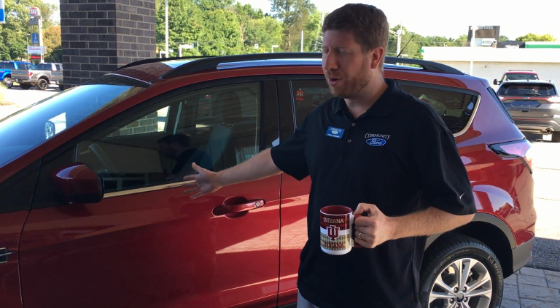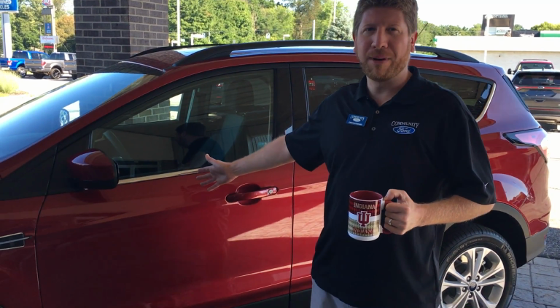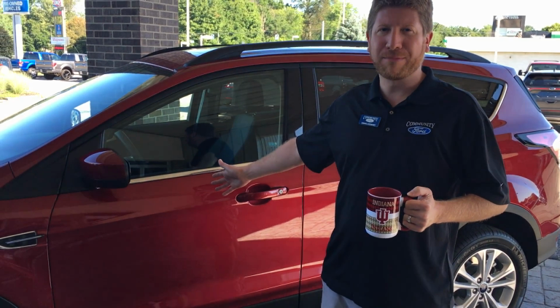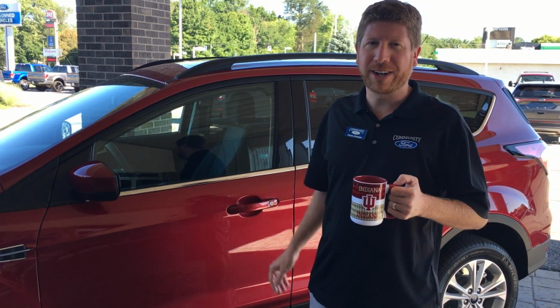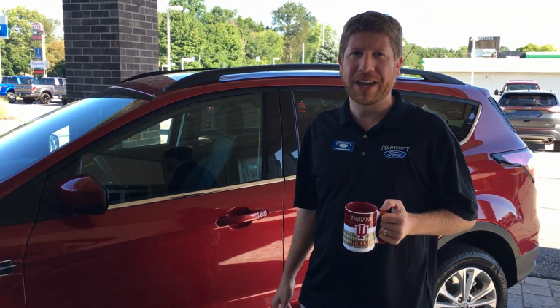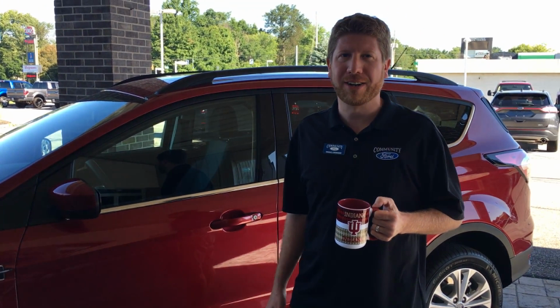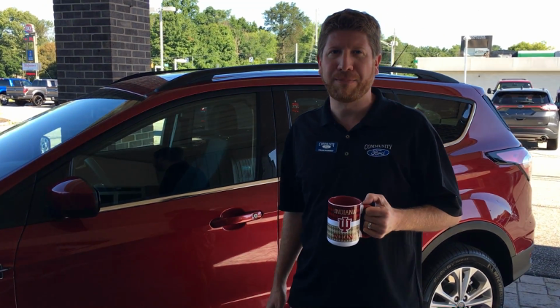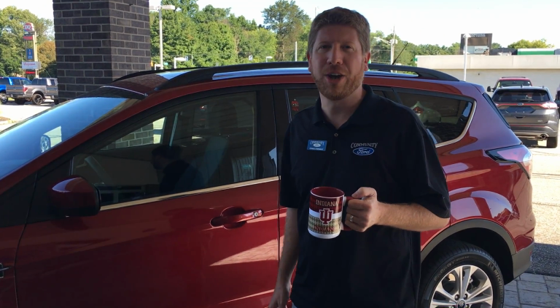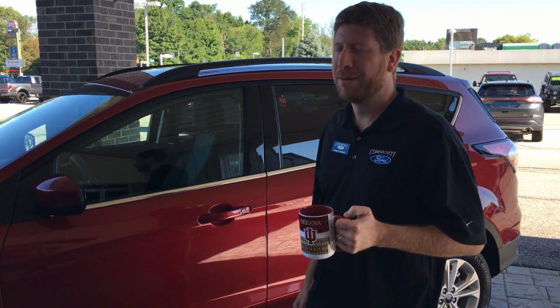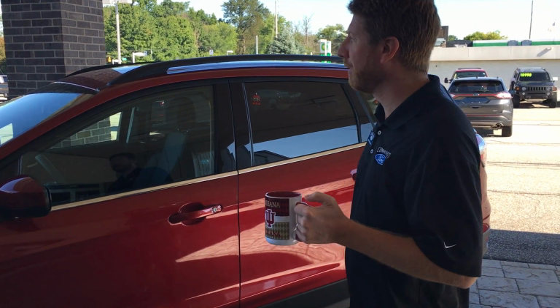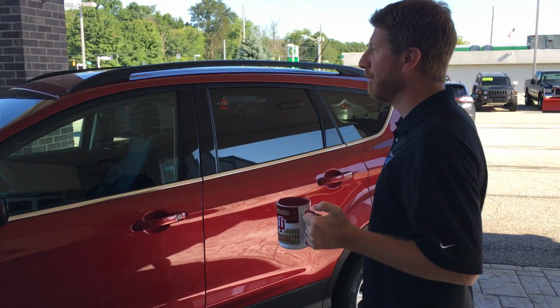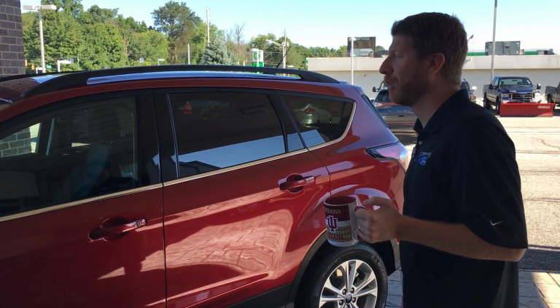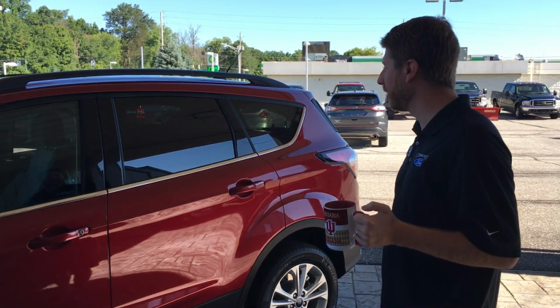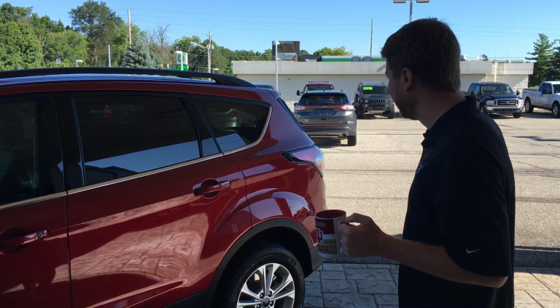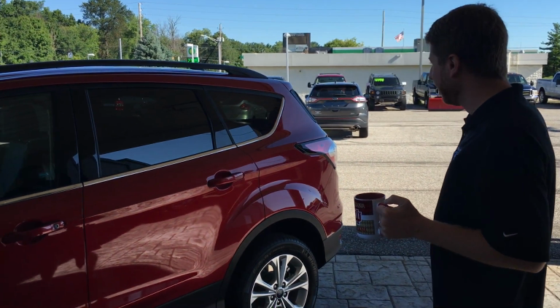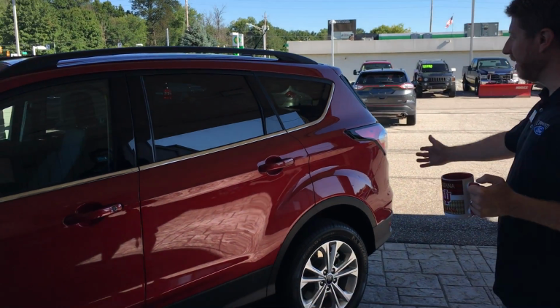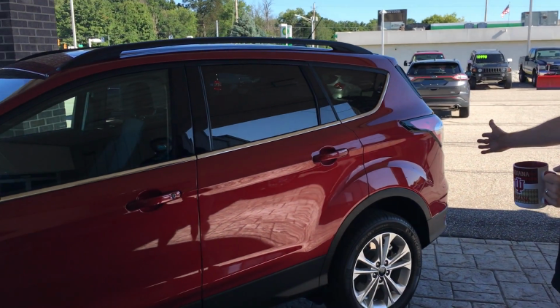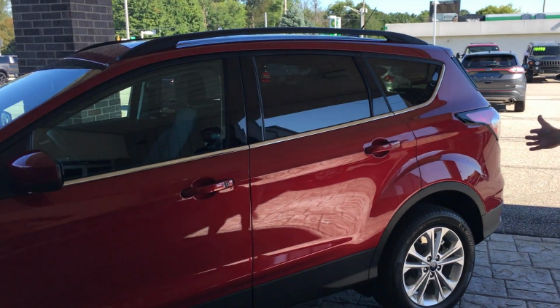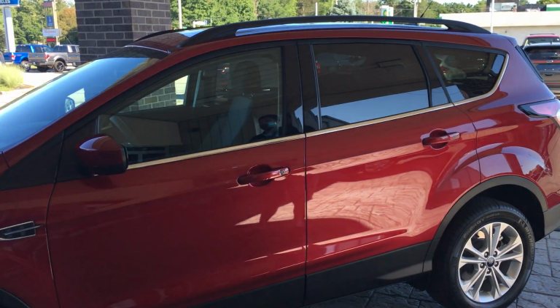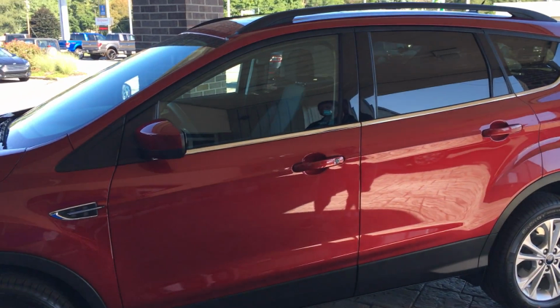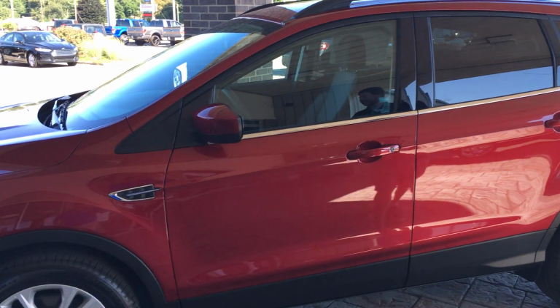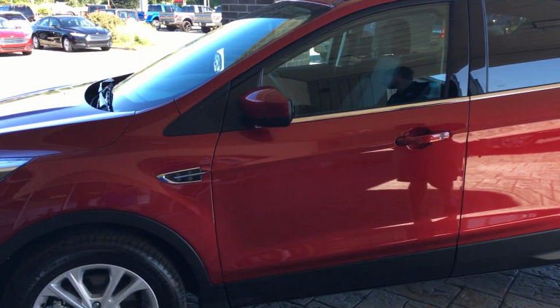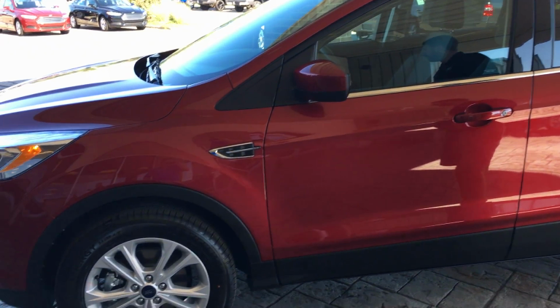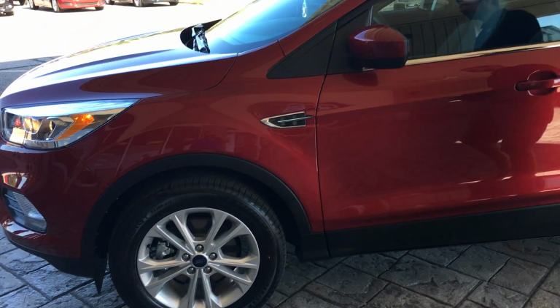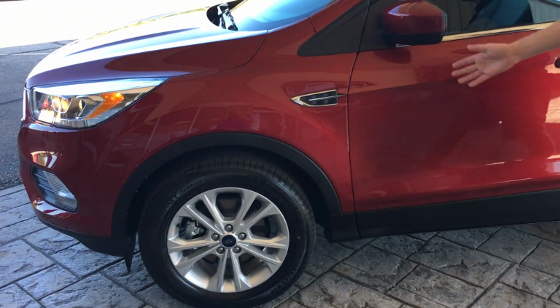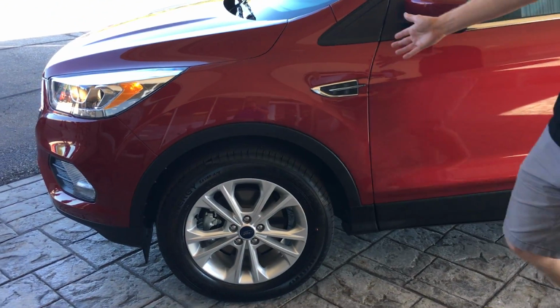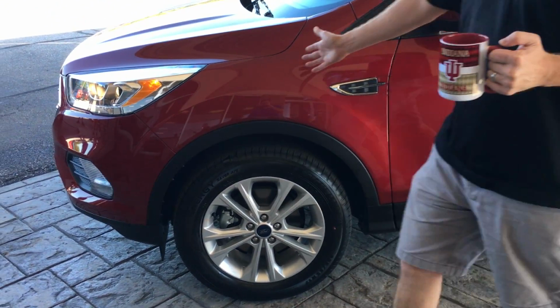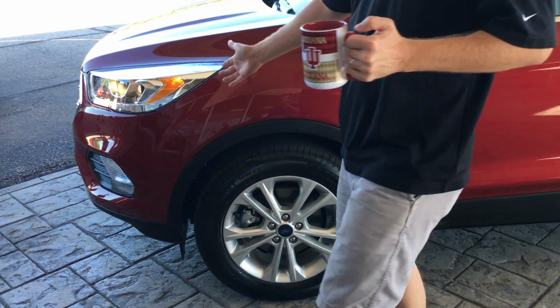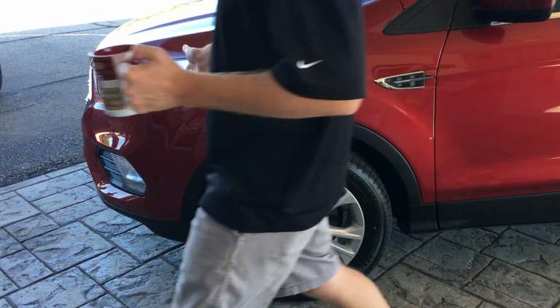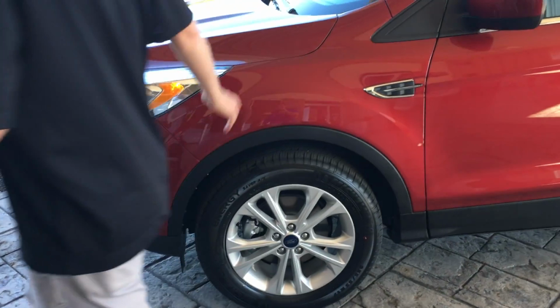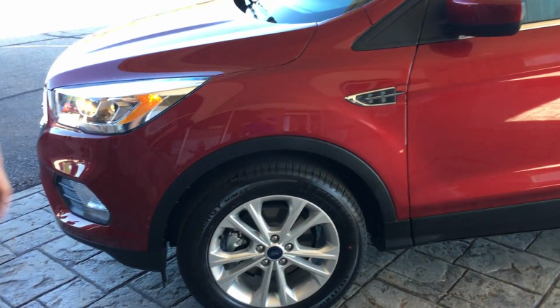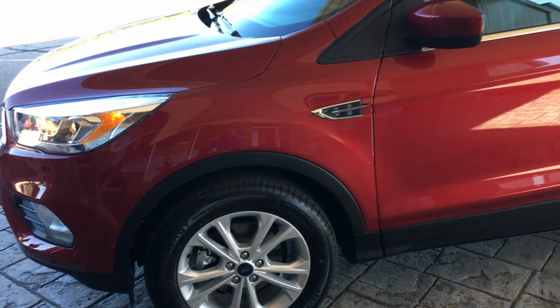Morning everybody, I have my morning coffee out here on the patio. Beautiful day at Community Ford in Mooresville. Escape SE, this is the one you want. This is ruby red. John, have you seen a tricoat paint like this before?